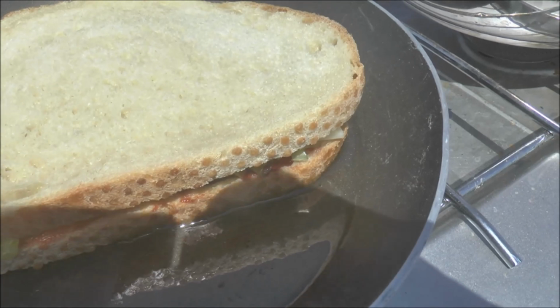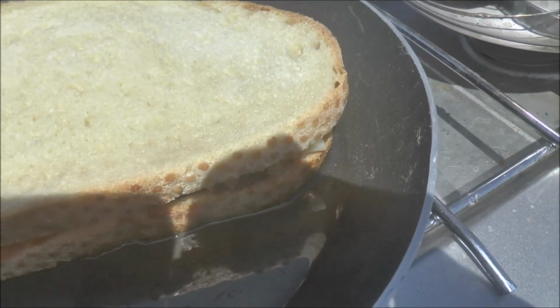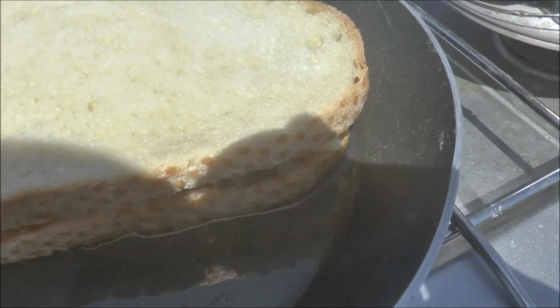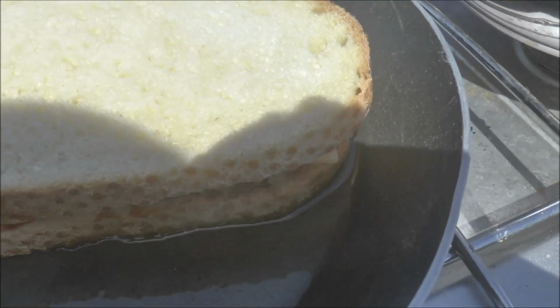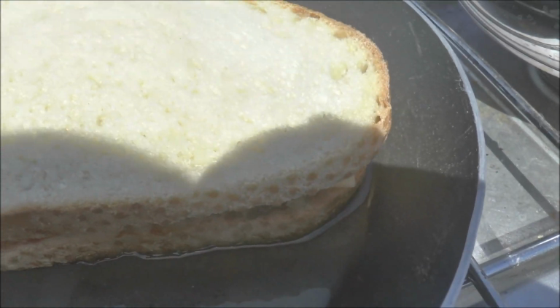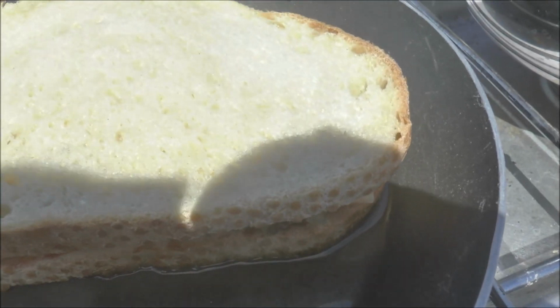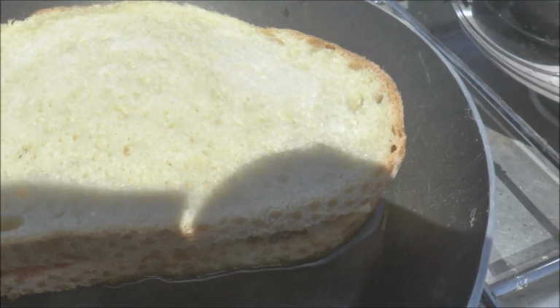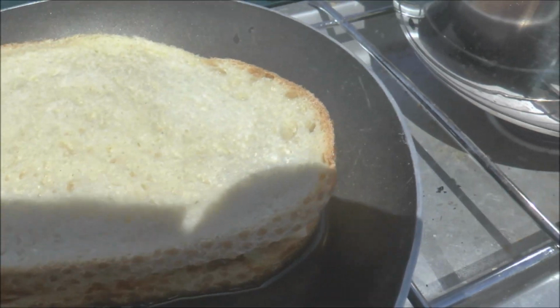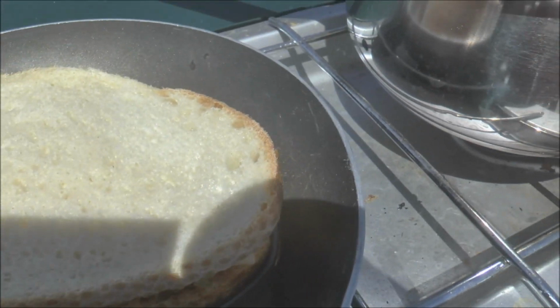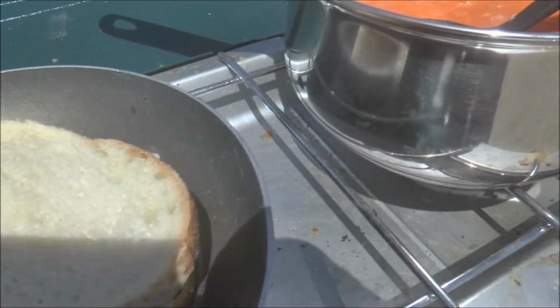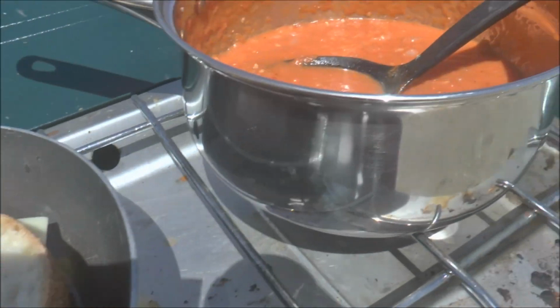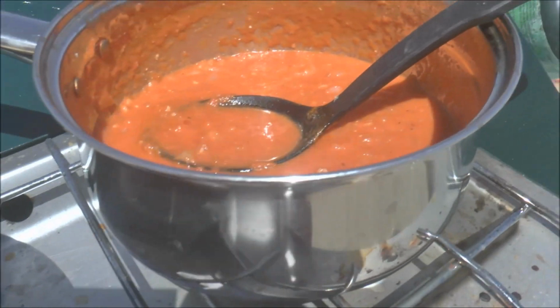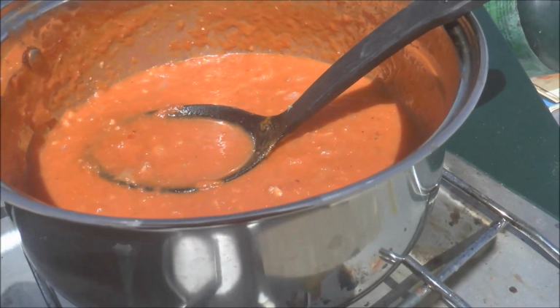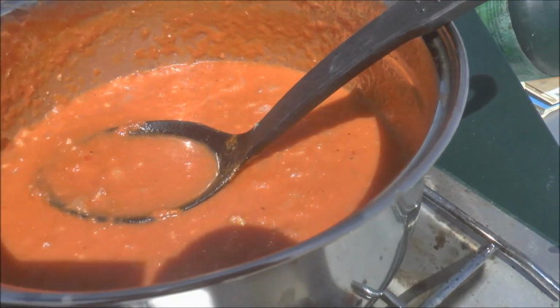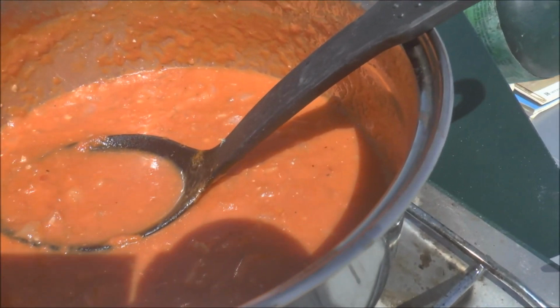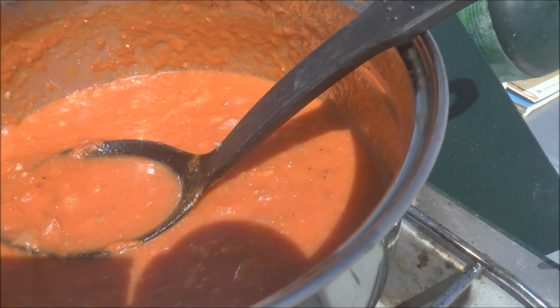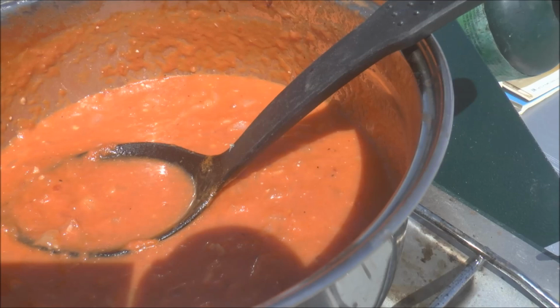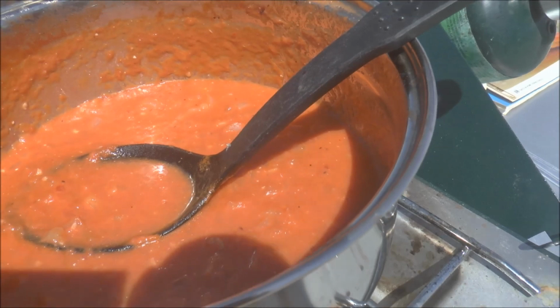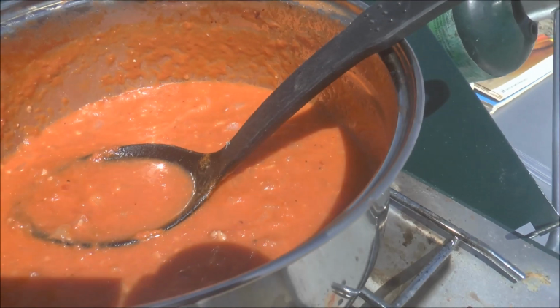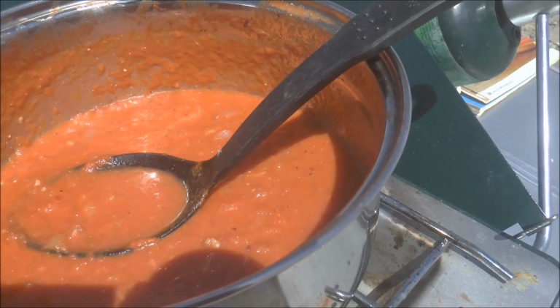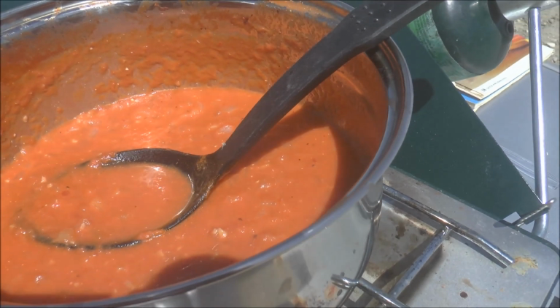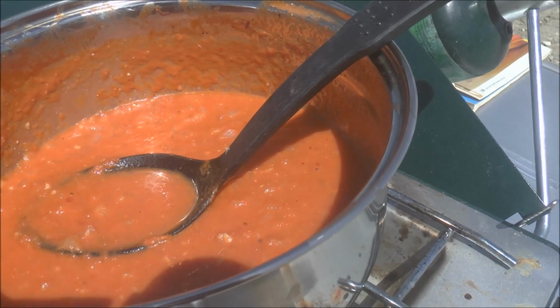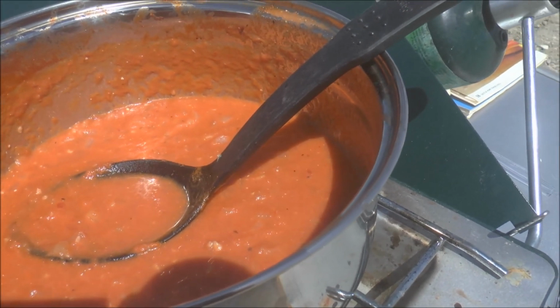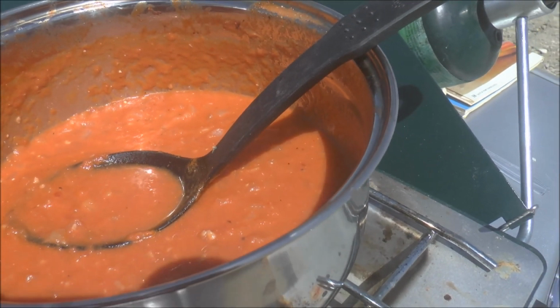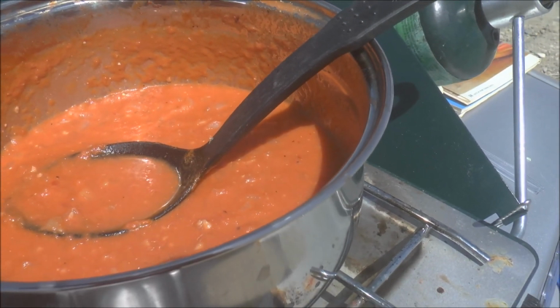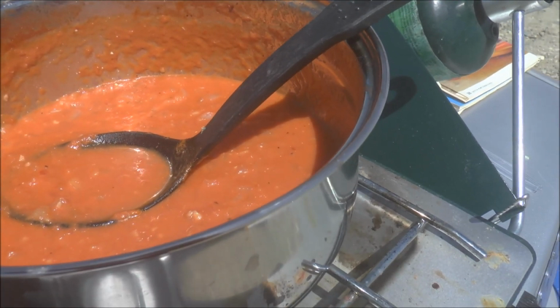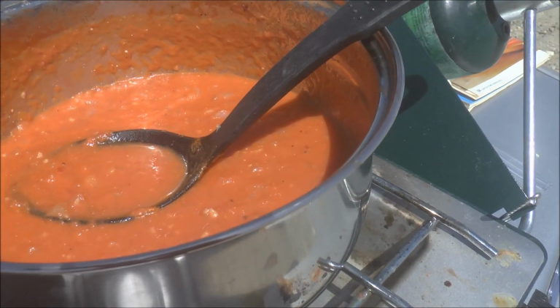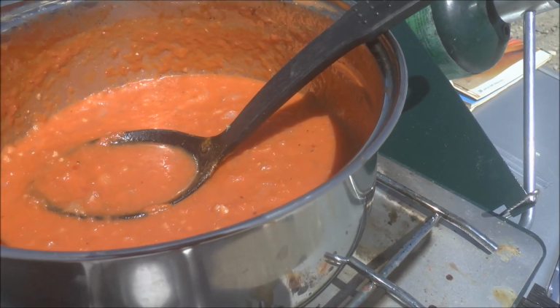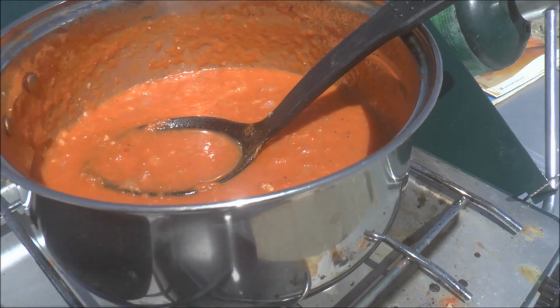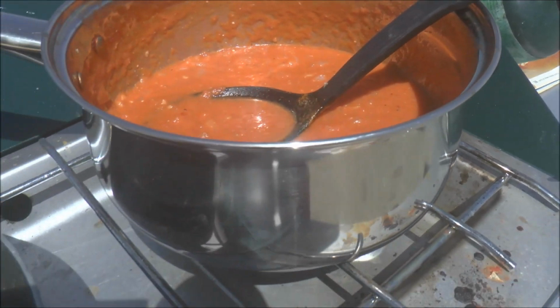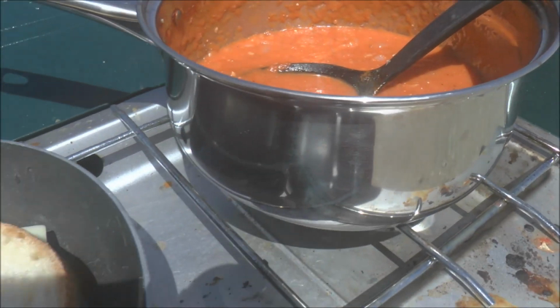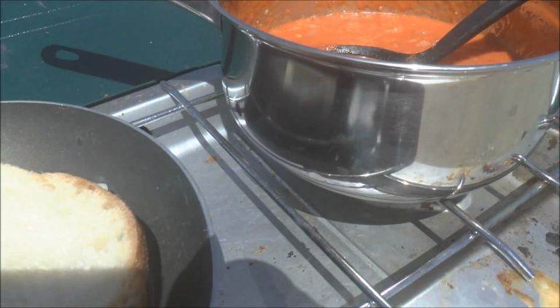Then cut it in half and pair it with the homemade tomato soup that I showed you how to make in the other video. And you have a great lunch!